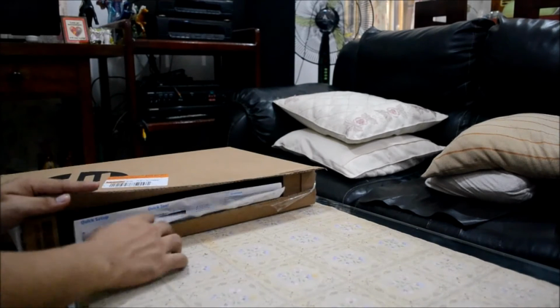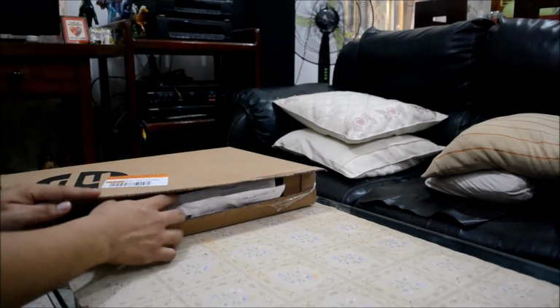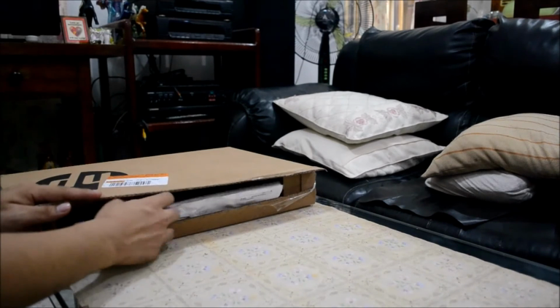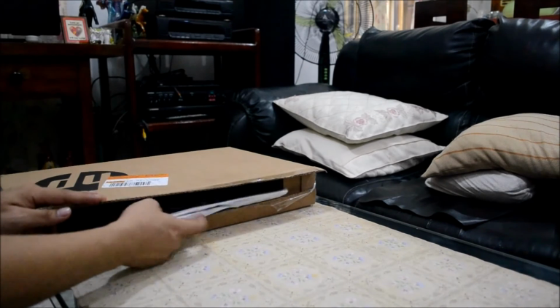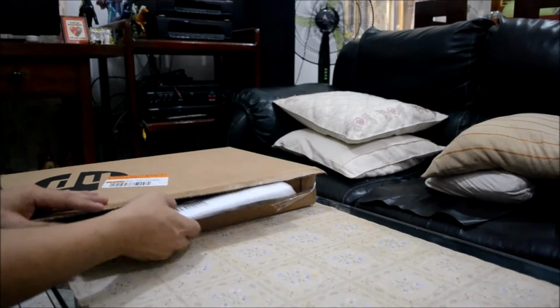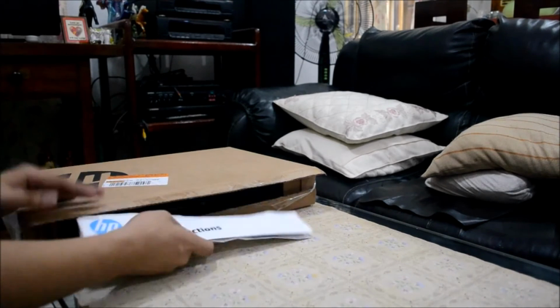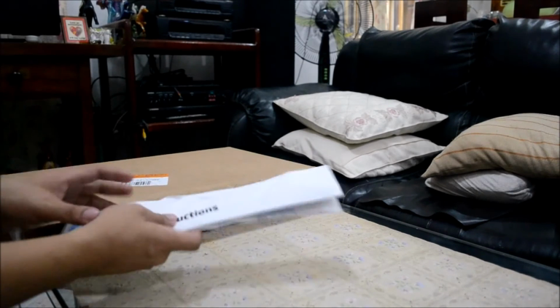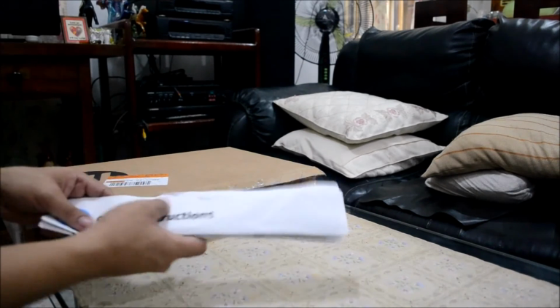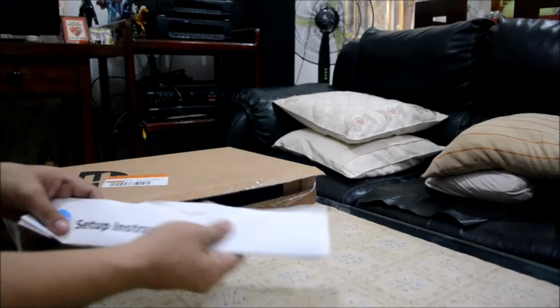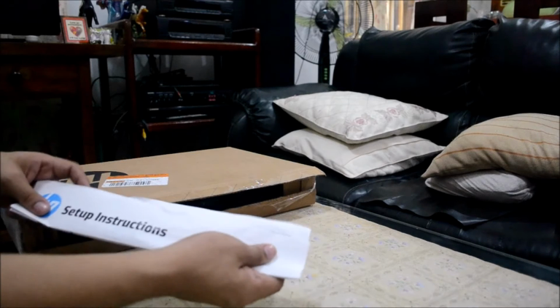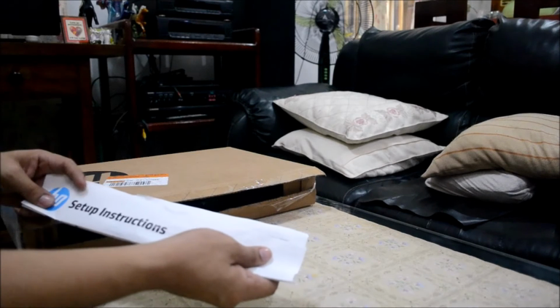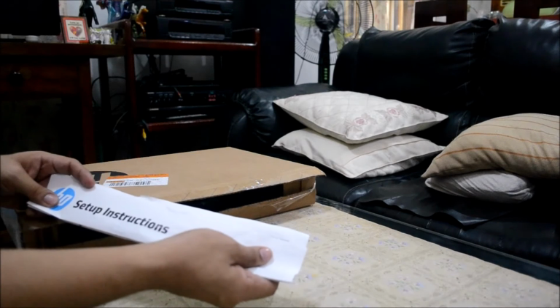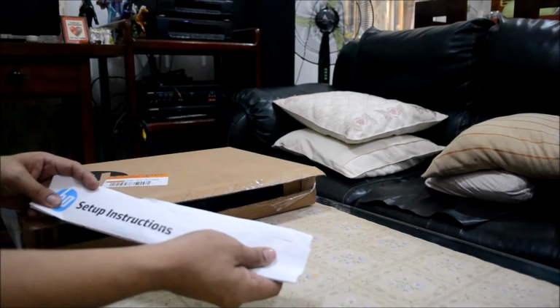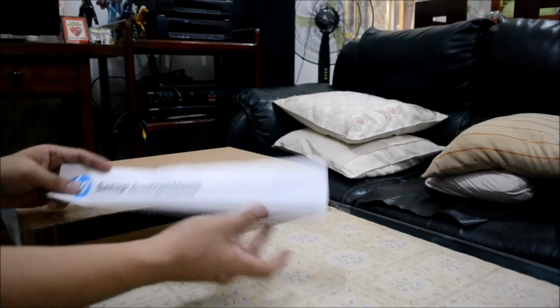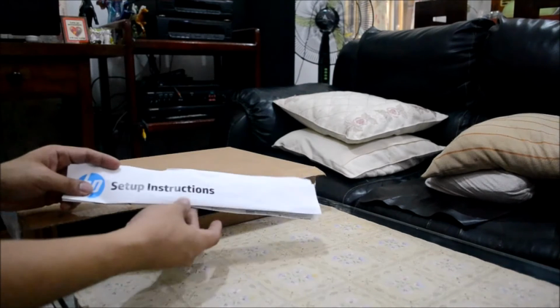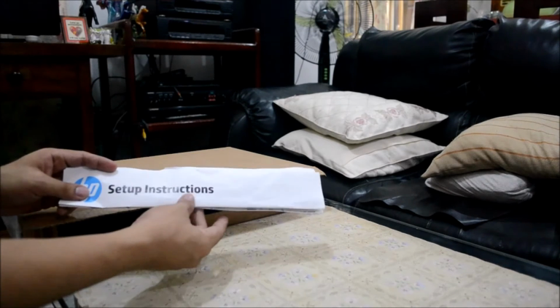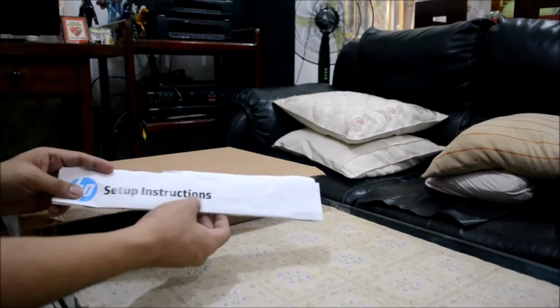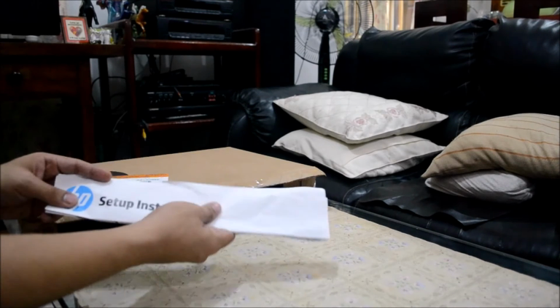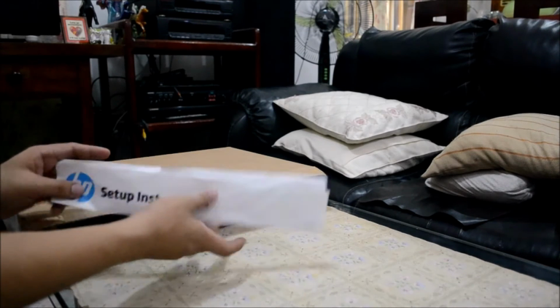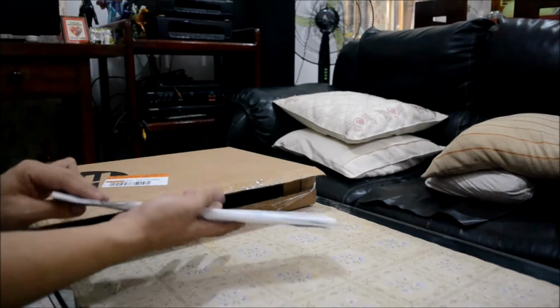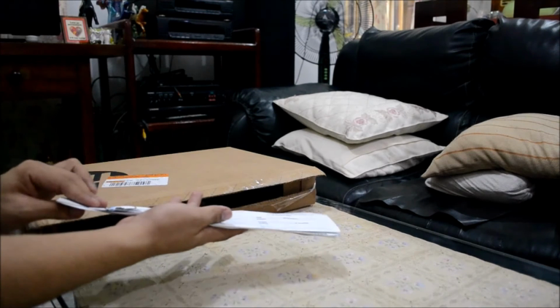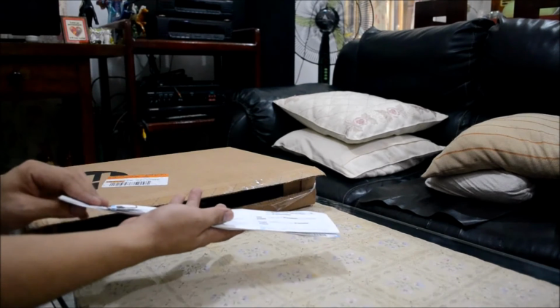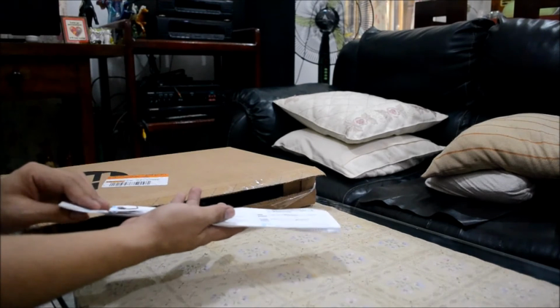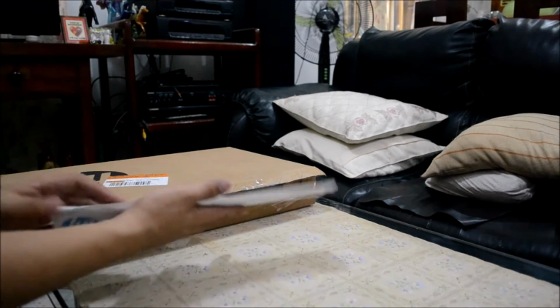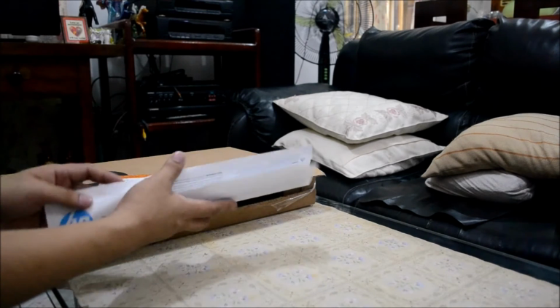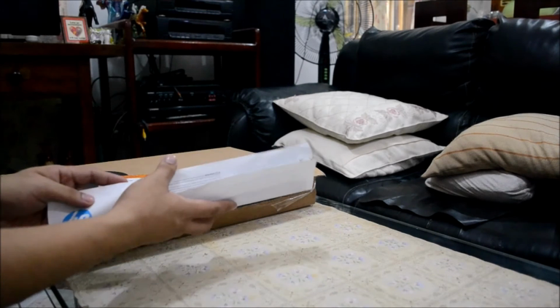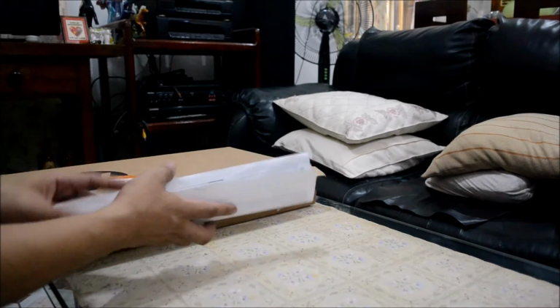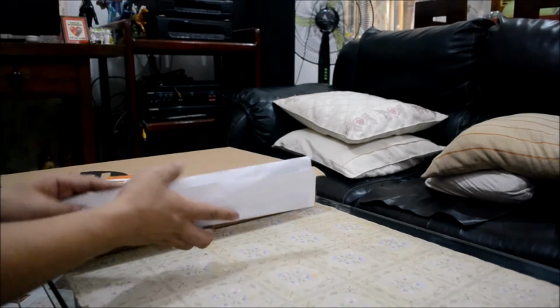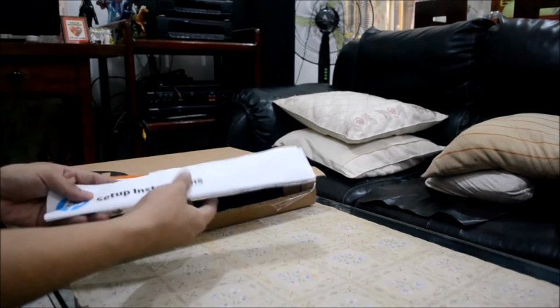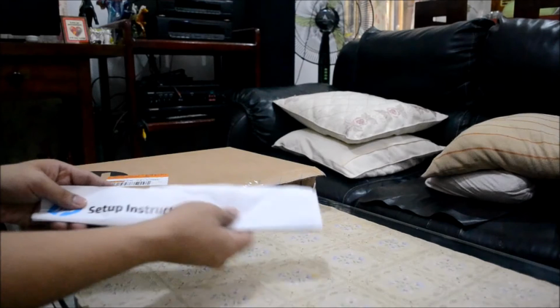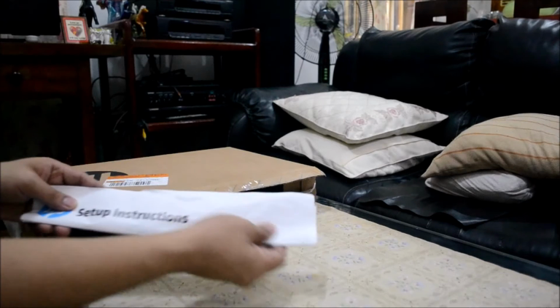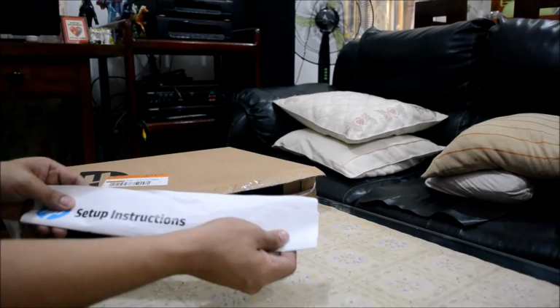What's included is the setup instruction from HP. It's a little bit cold because I have already unboxed it before.